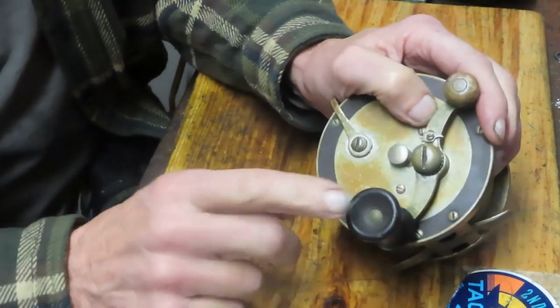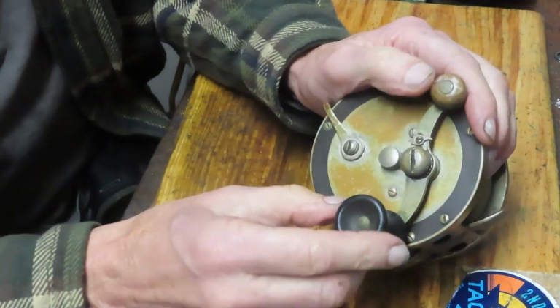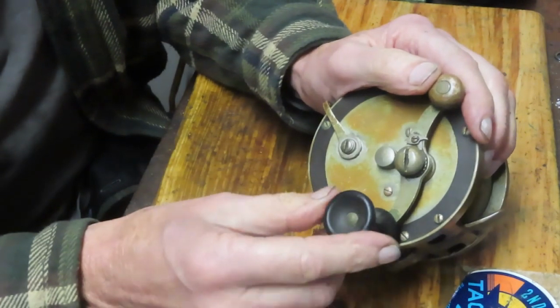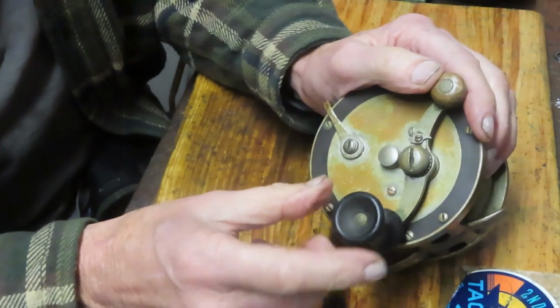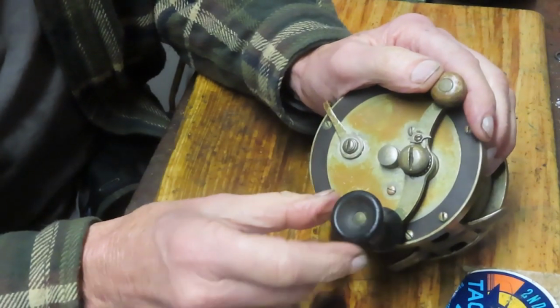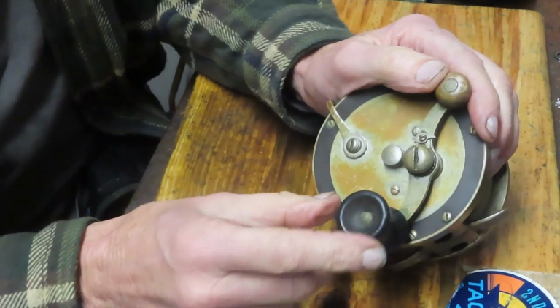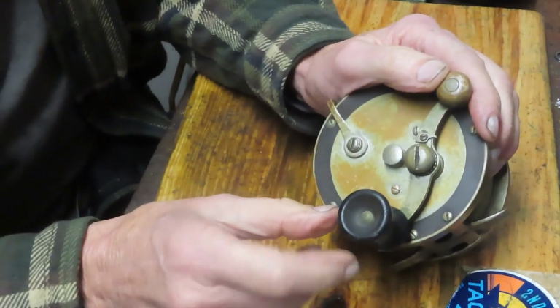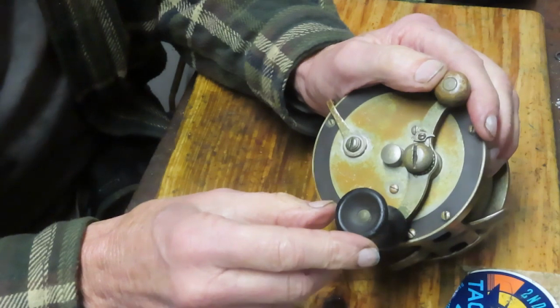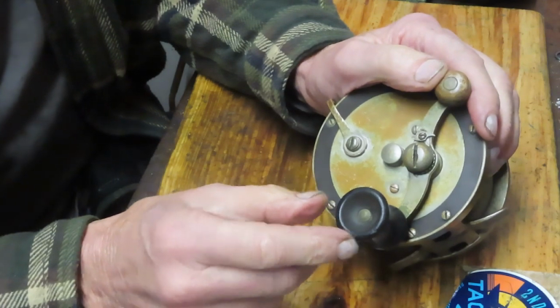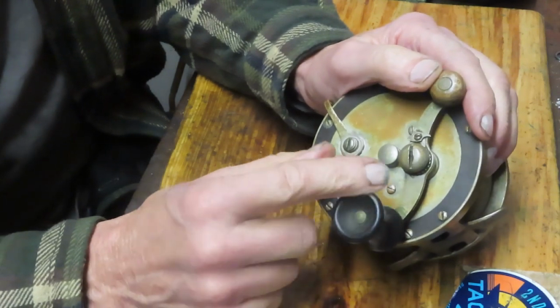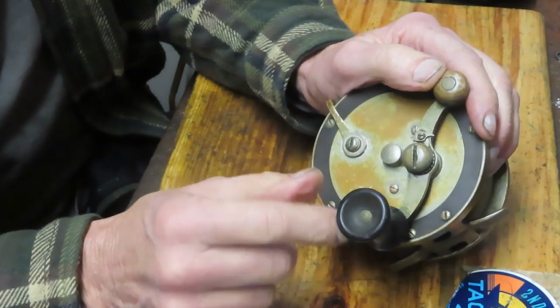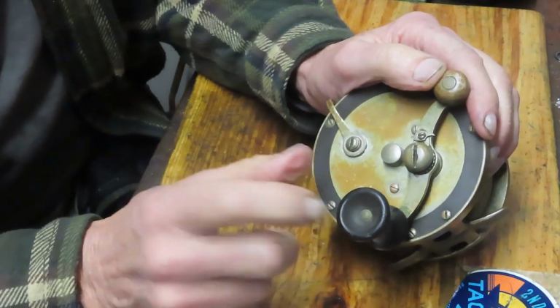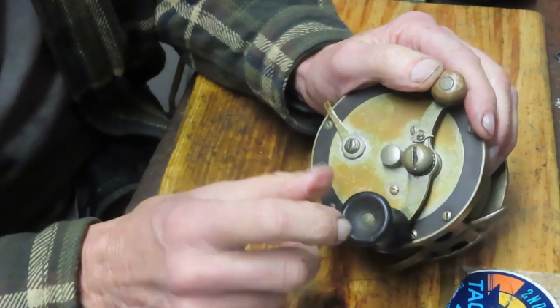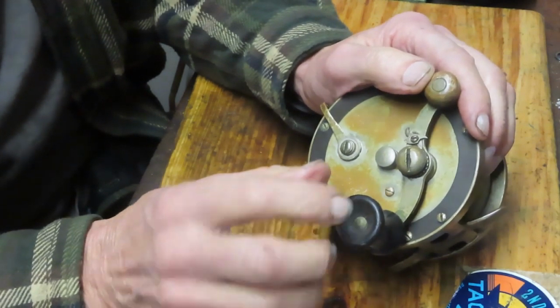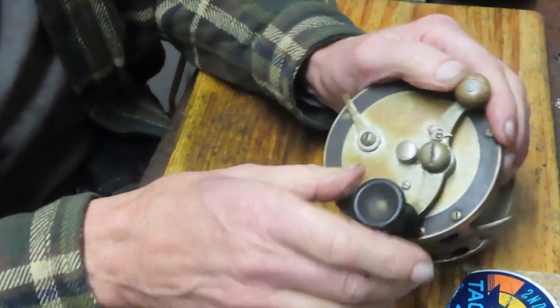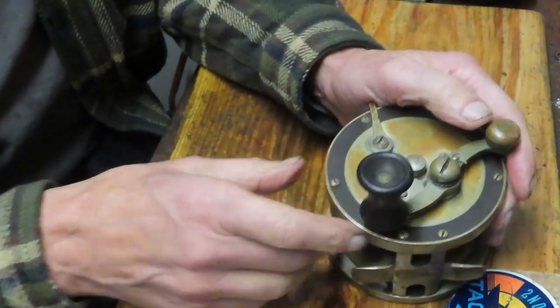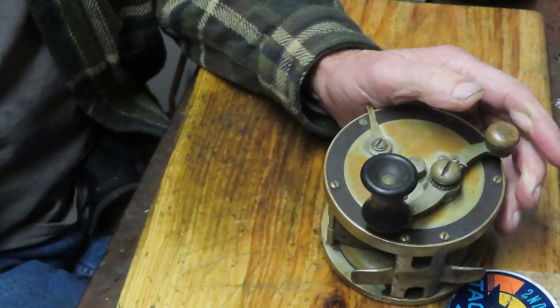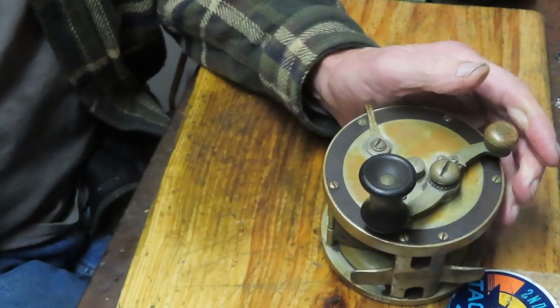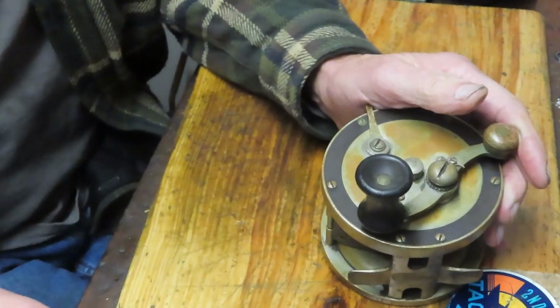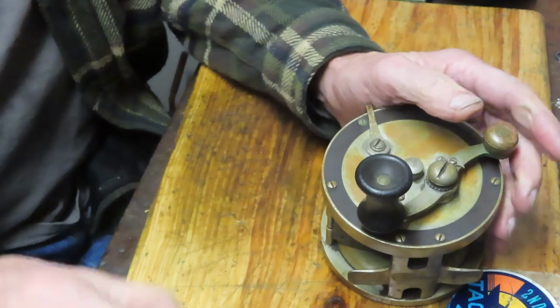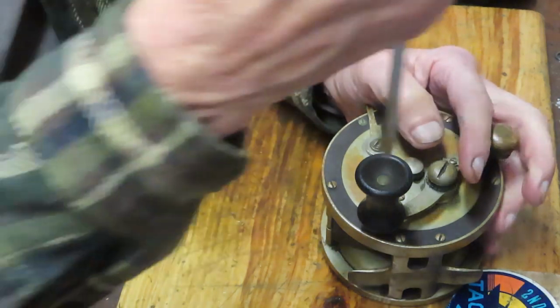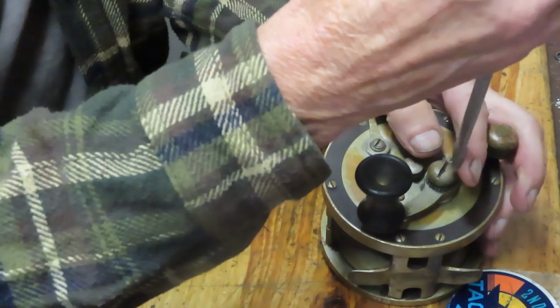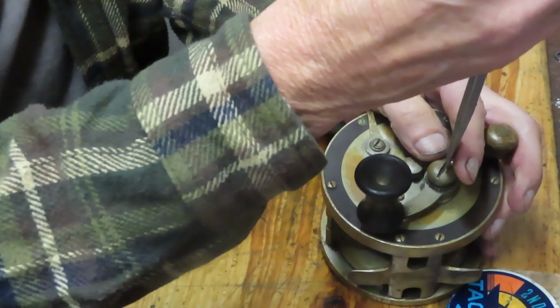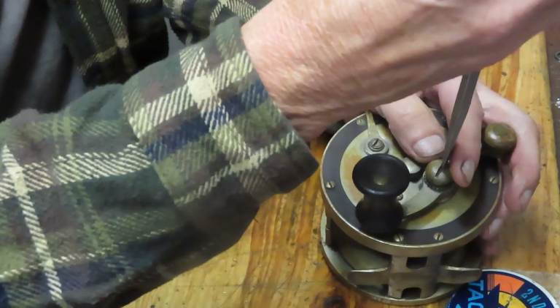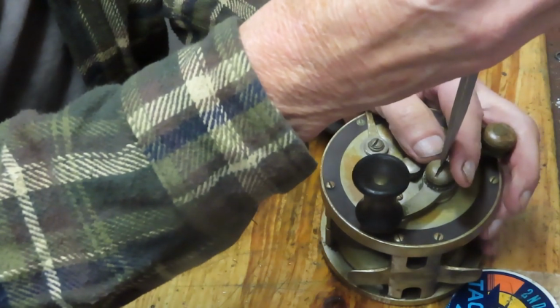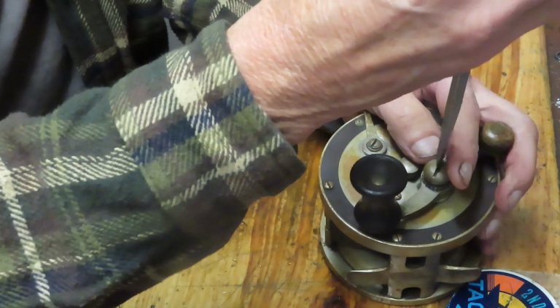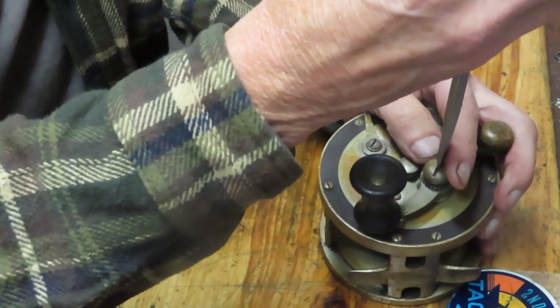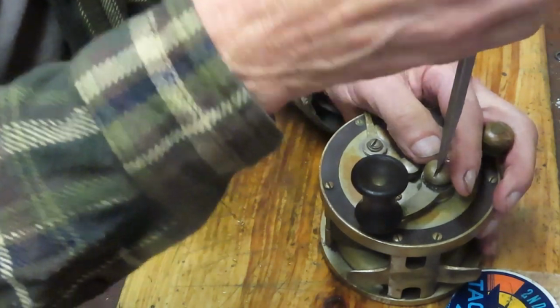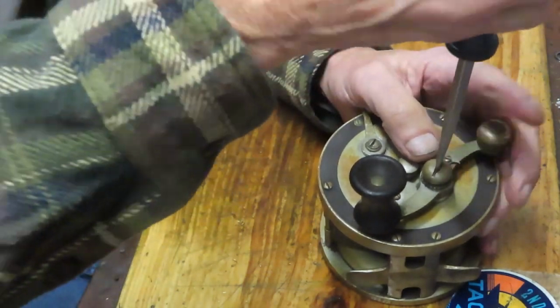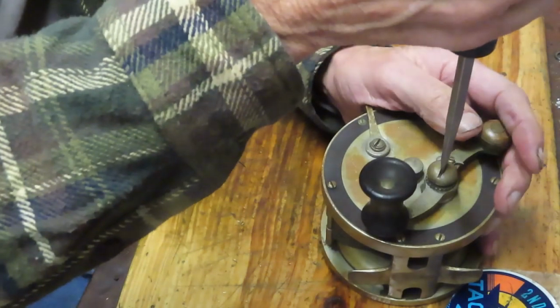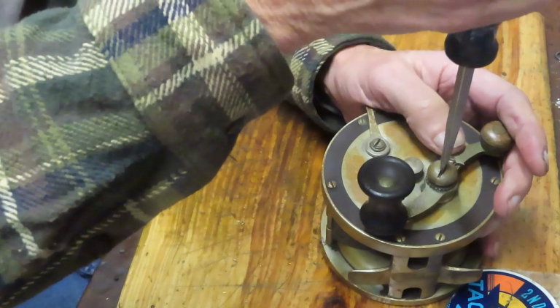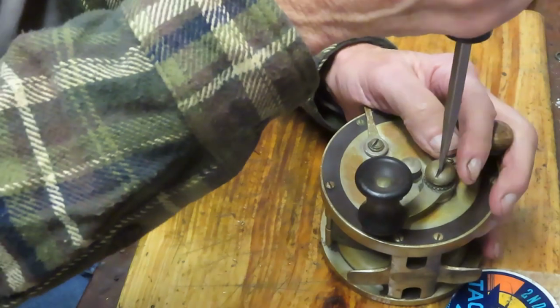You can always kind of tell the date of a reel in broad terms — pre-war, post-war. If you've got a wooden handle on it like this one, that's pre-war. Then the war came and all of a sudden you've got the new materials, the plastics and the like.